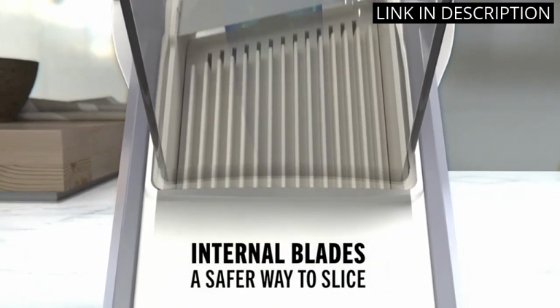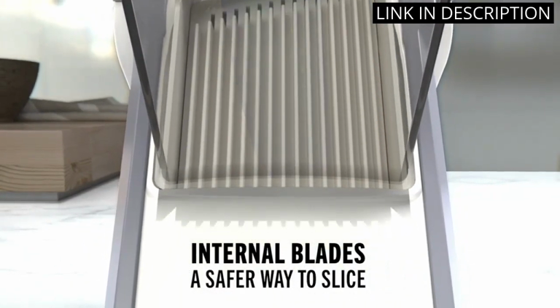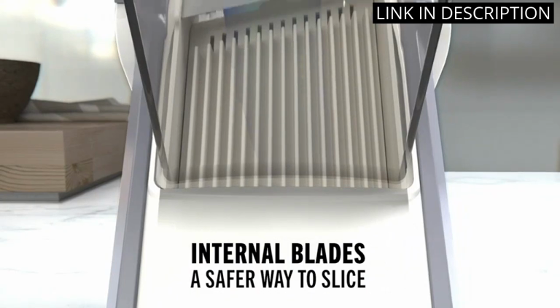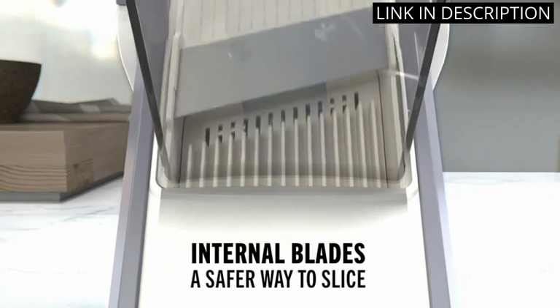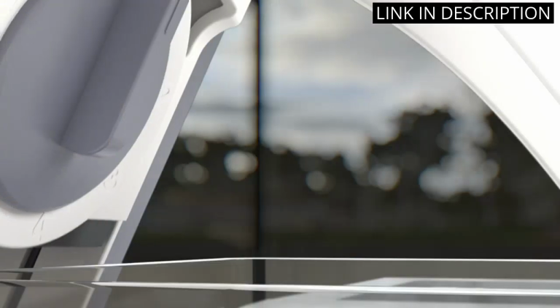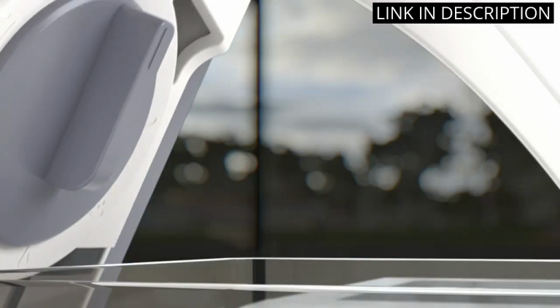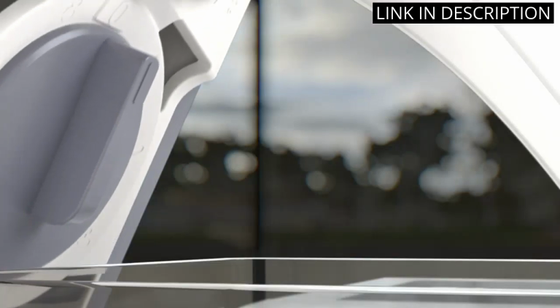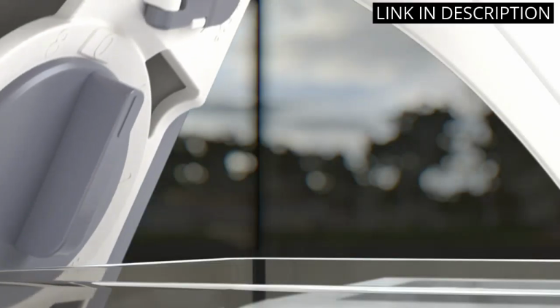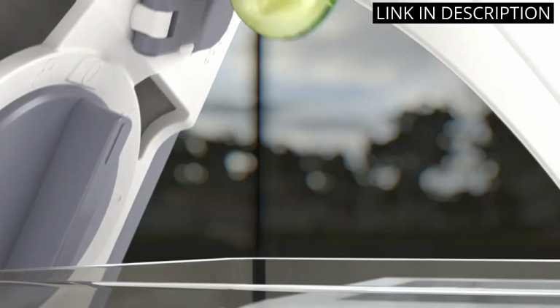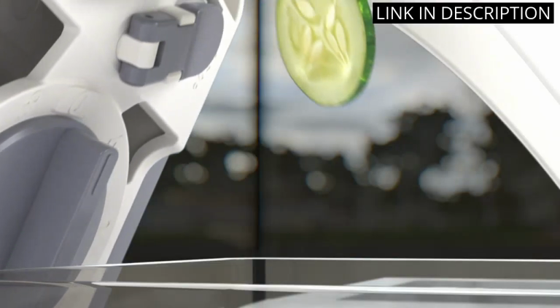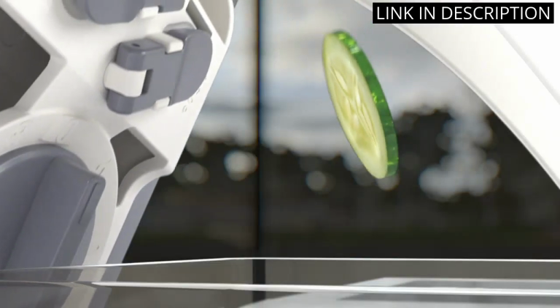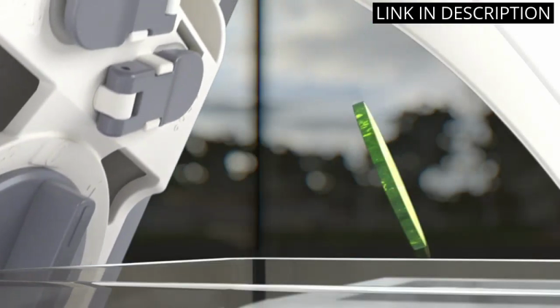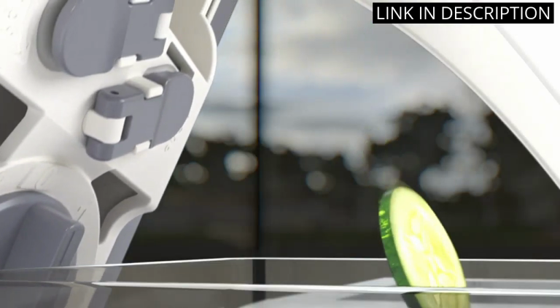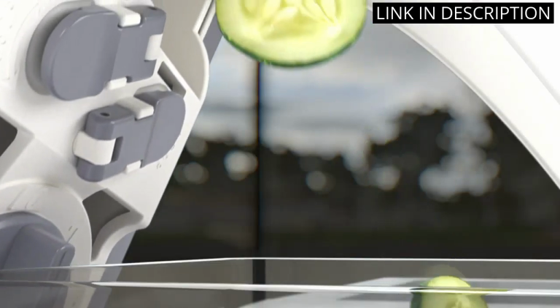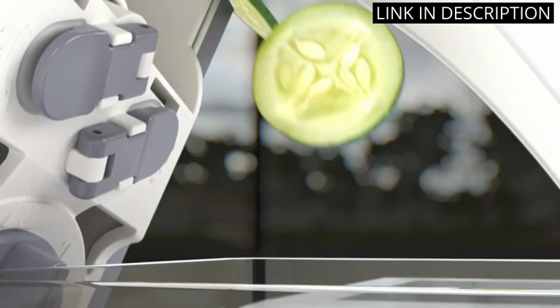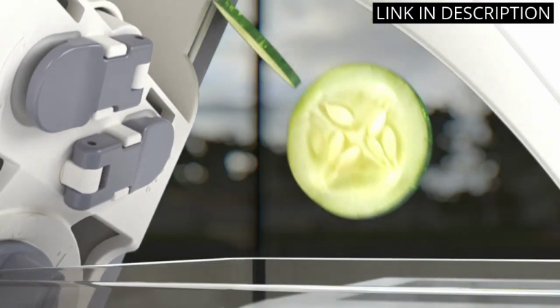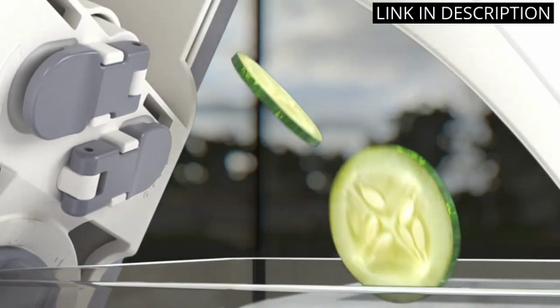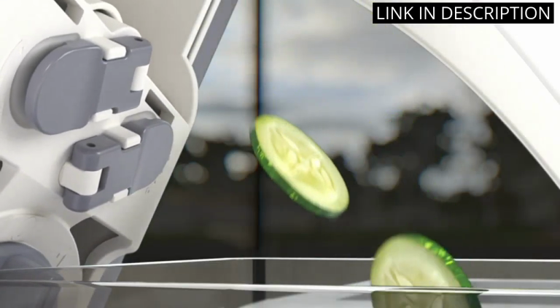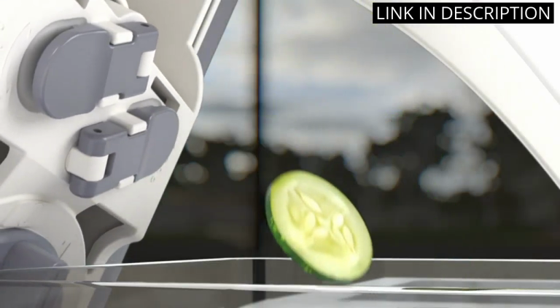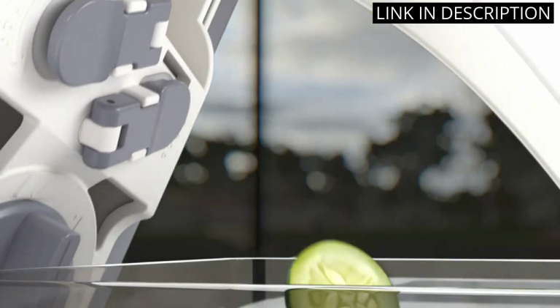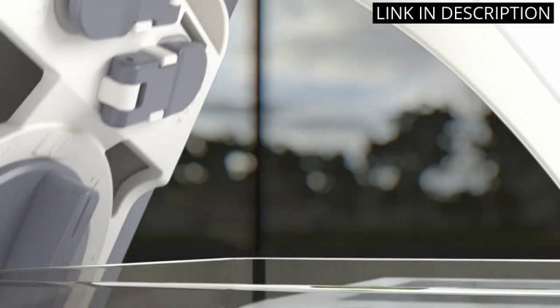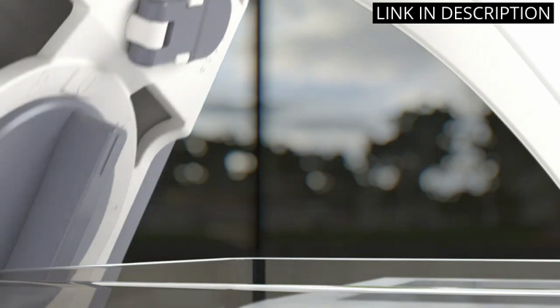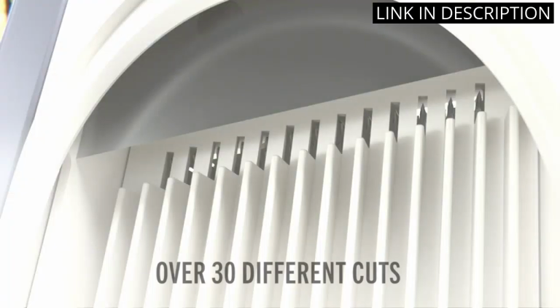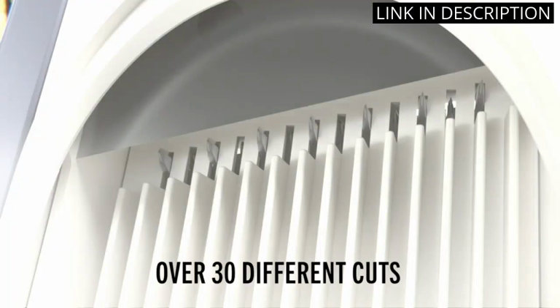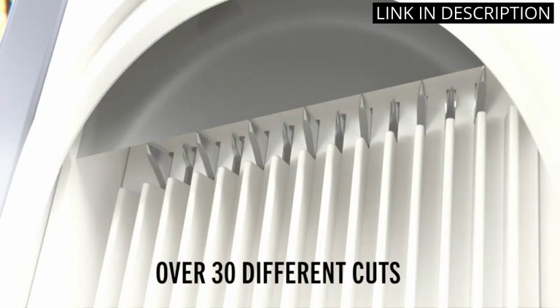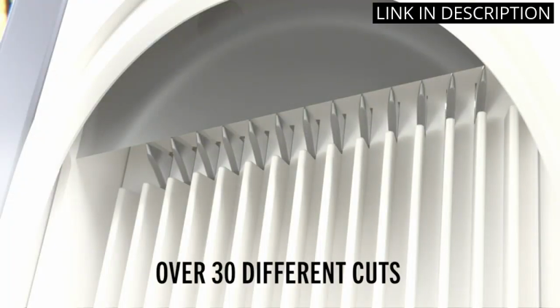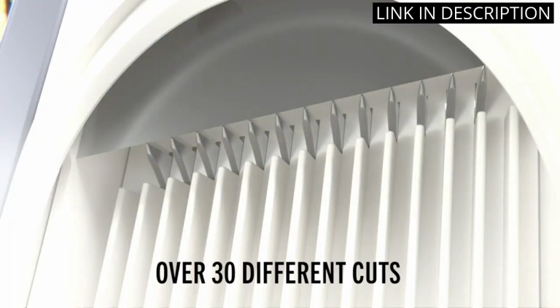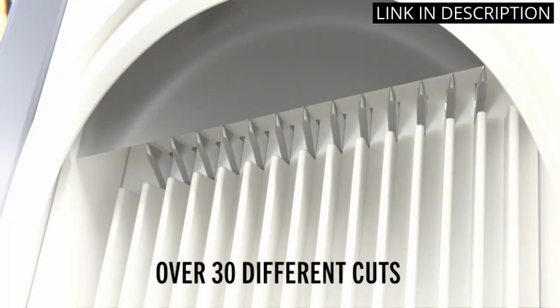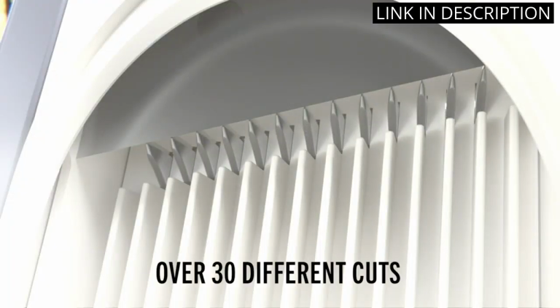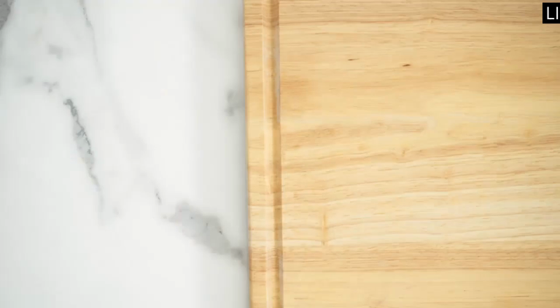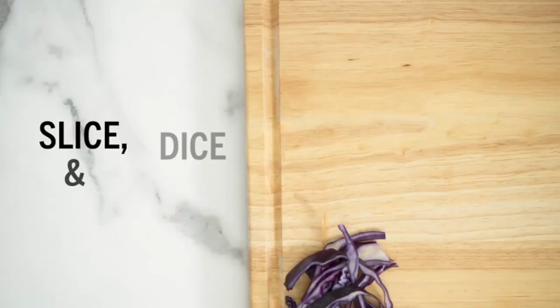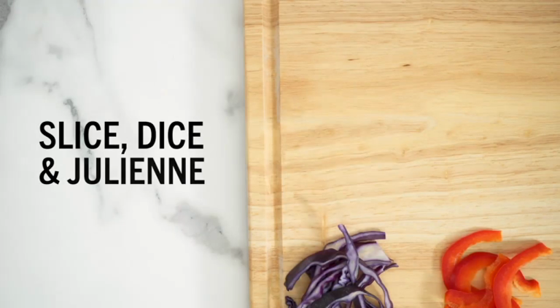Most importantly, the safety features on this slicer make me feel at ease while using it. I highly recommend this product to anyone looking to up their cooking game.